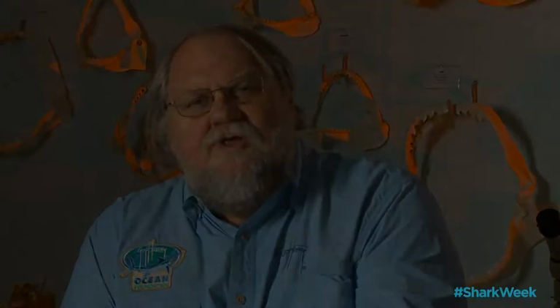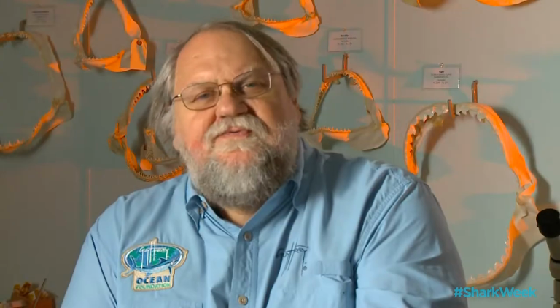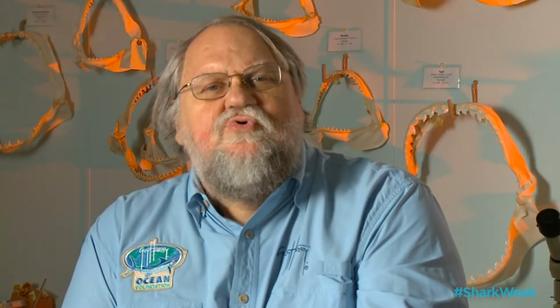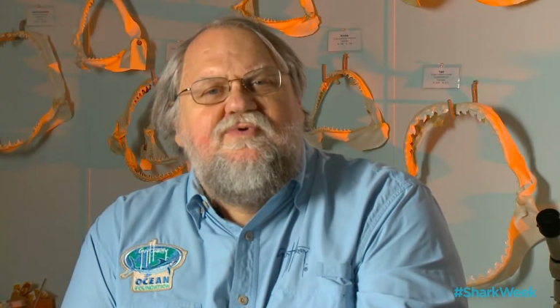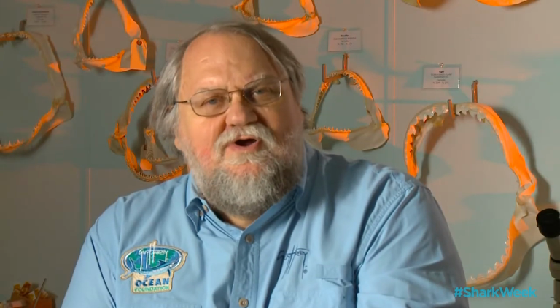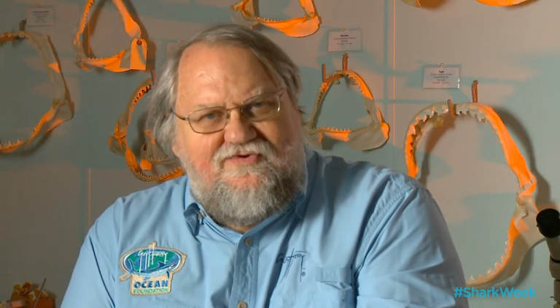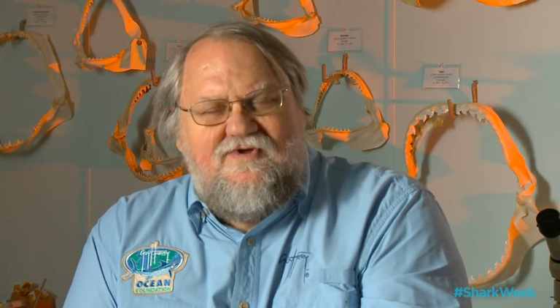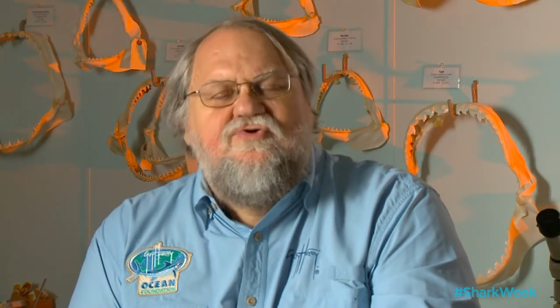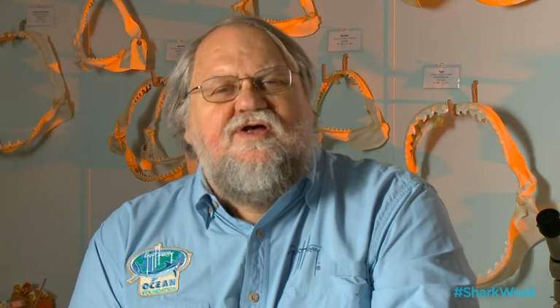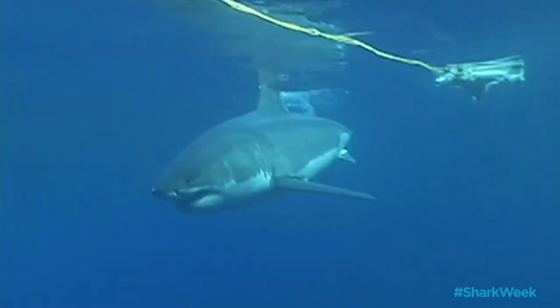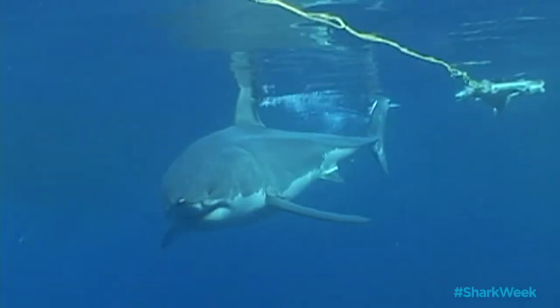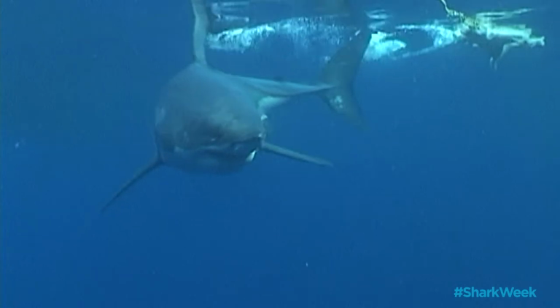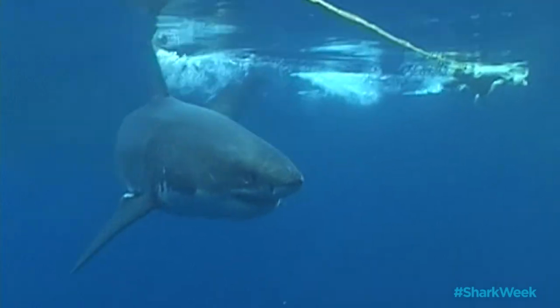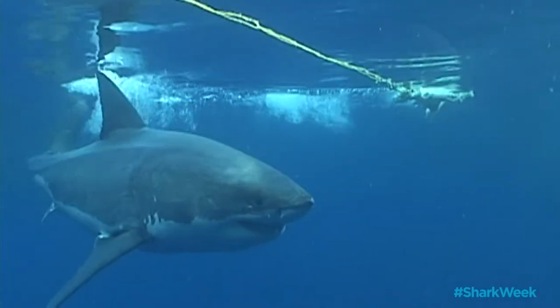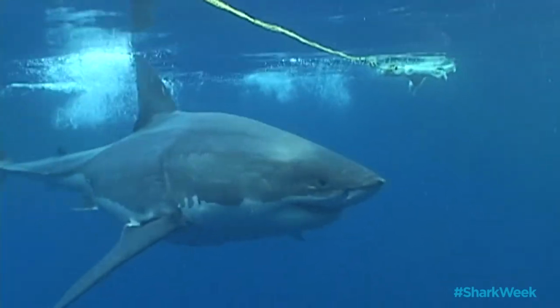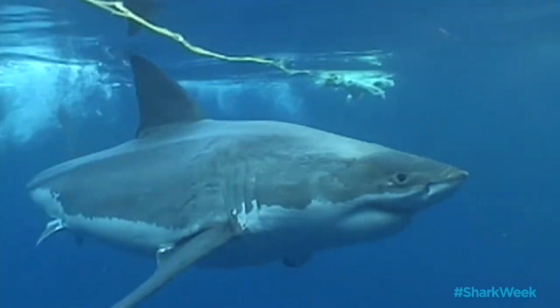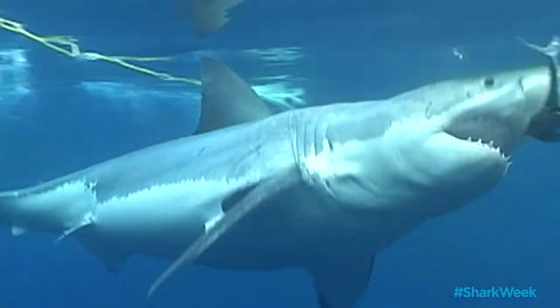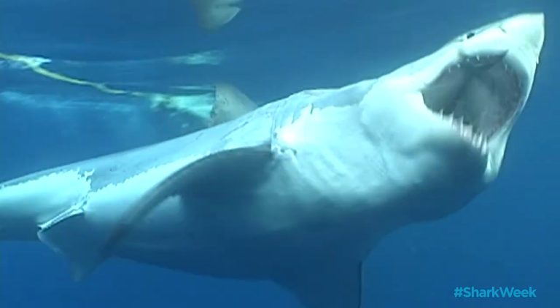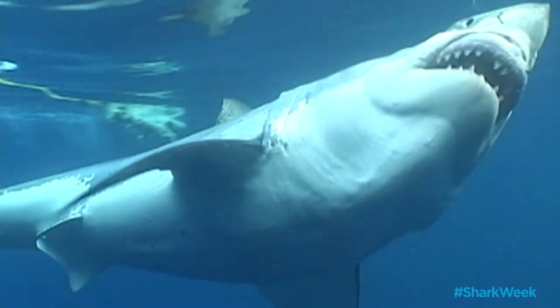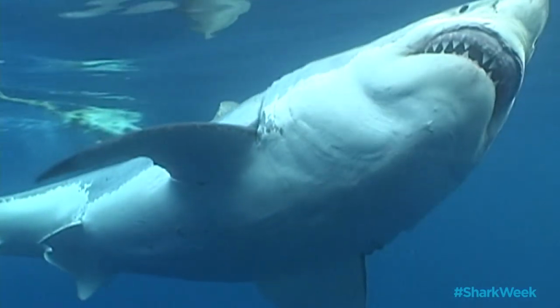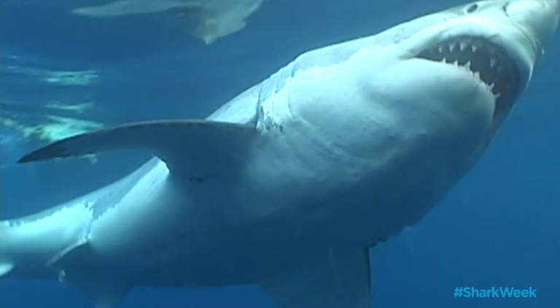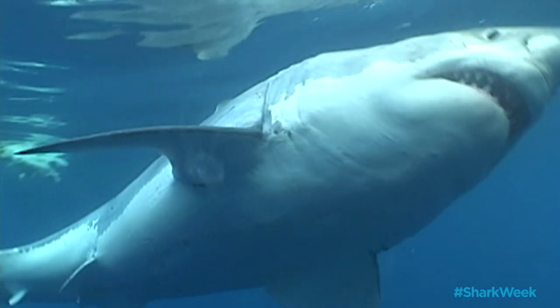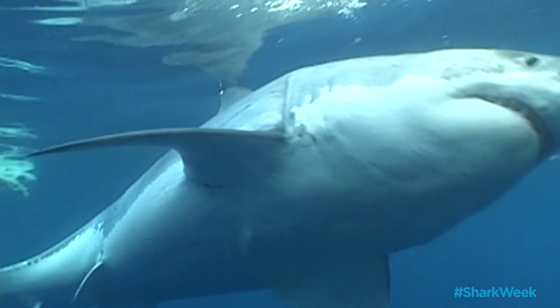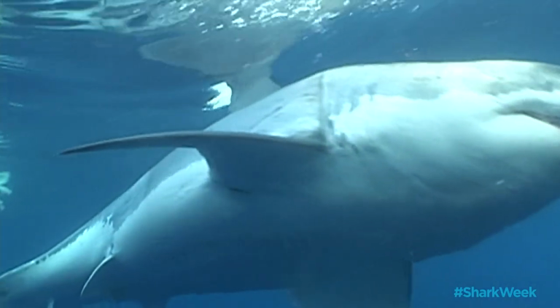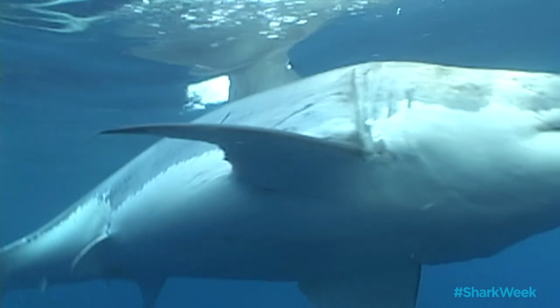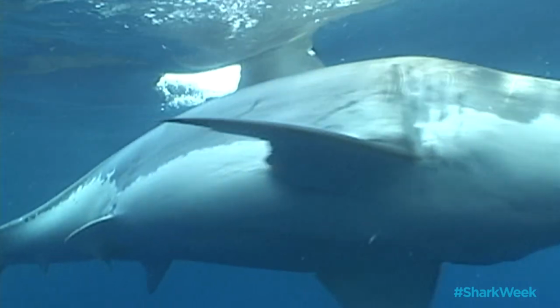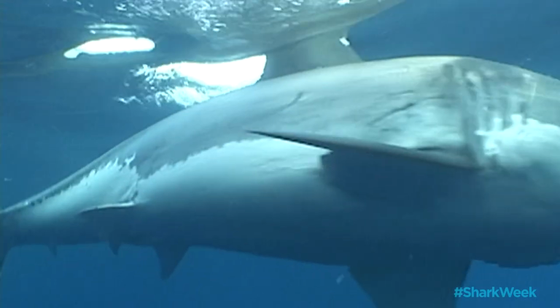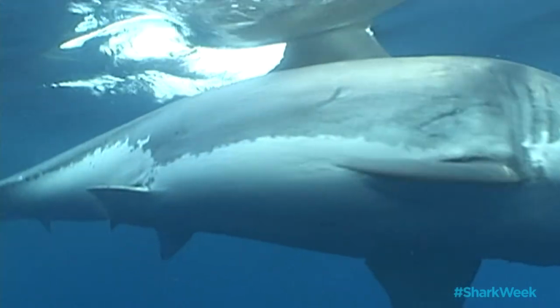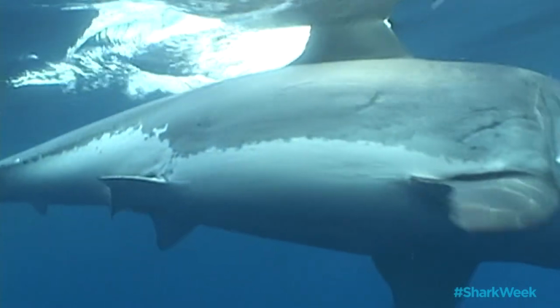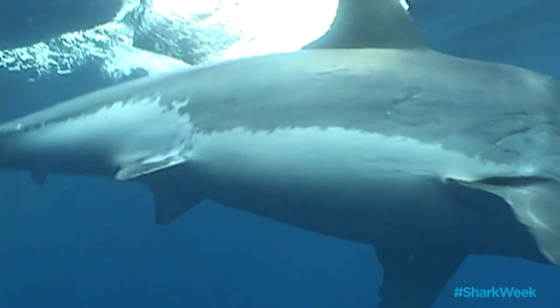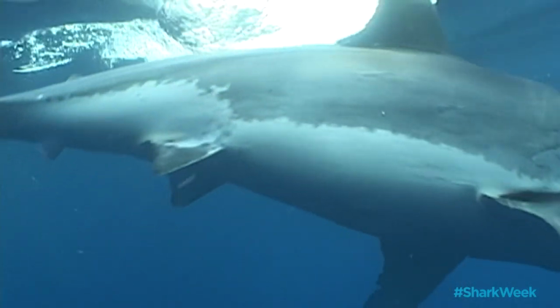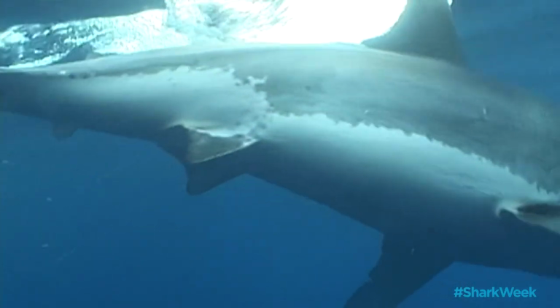It's very important to be aggressive in your reaction. Bop it on its nose — the tip of the snout is sensitive — and mostly I think it just surprises a shark. You use an inanimate object rather than your hands.